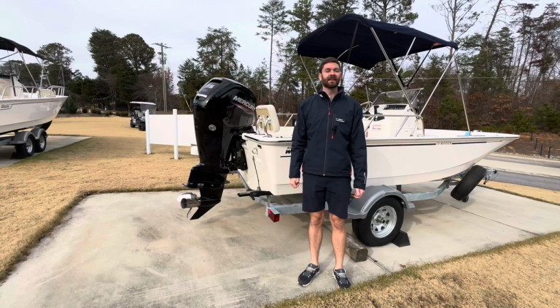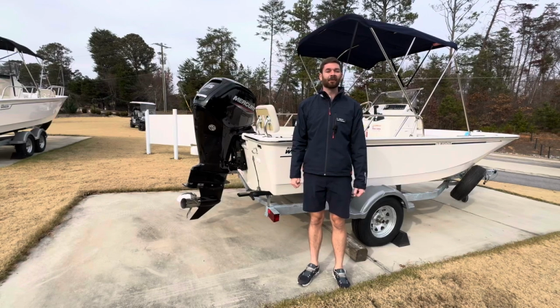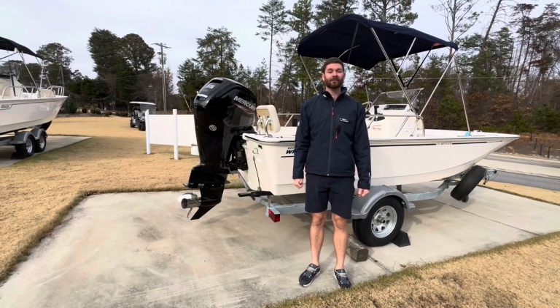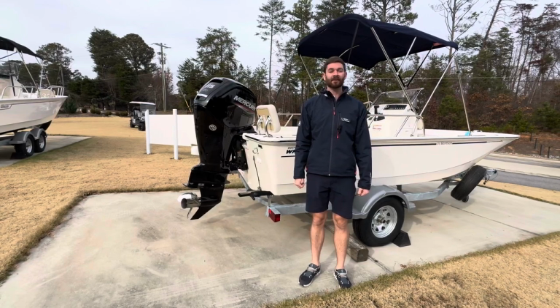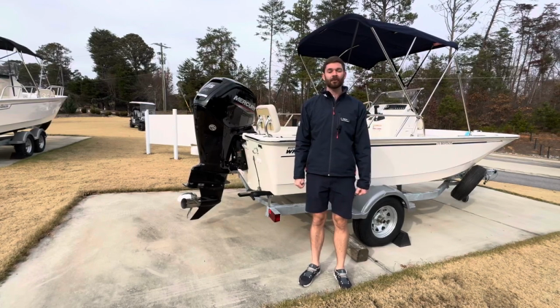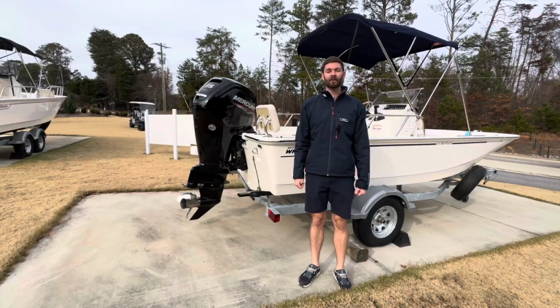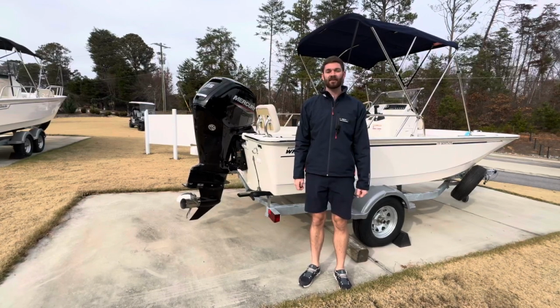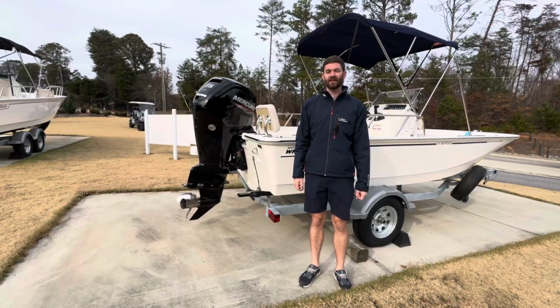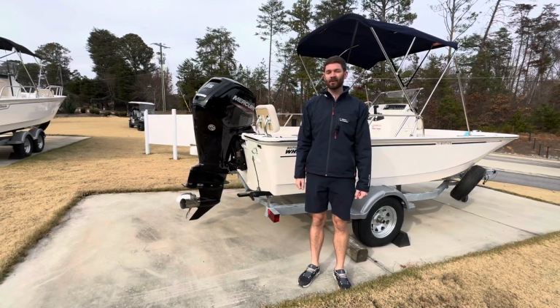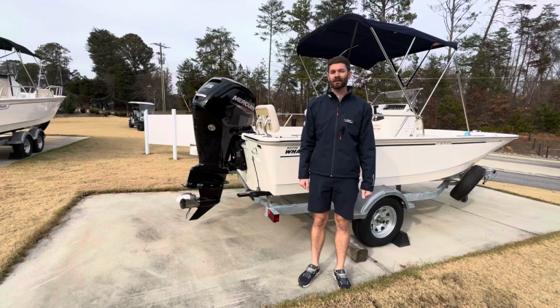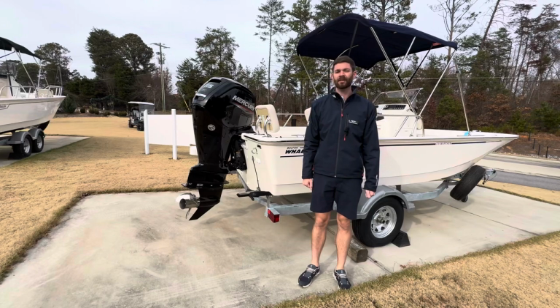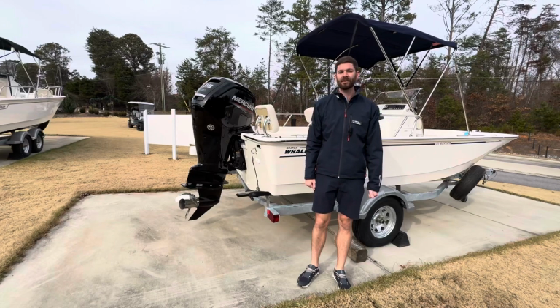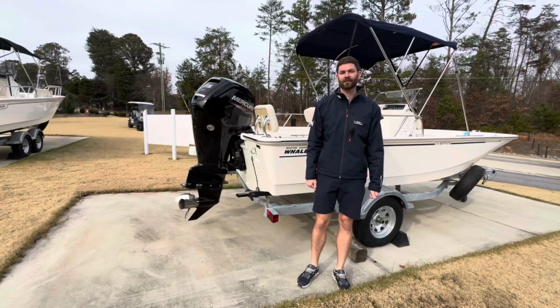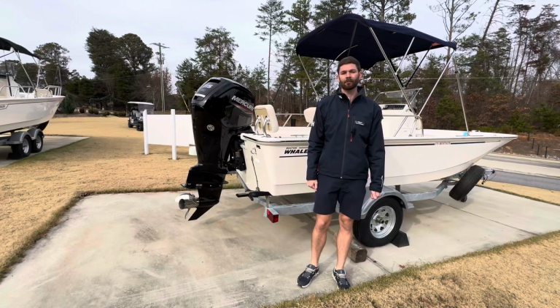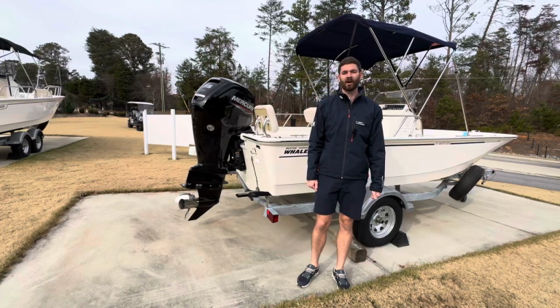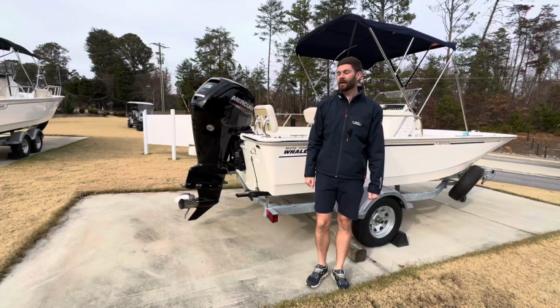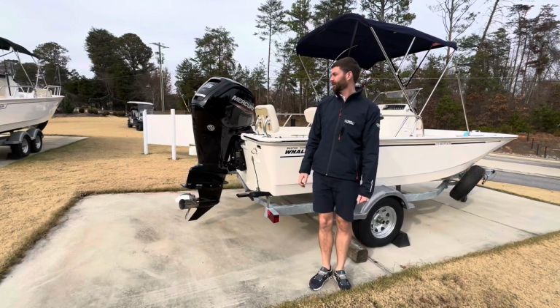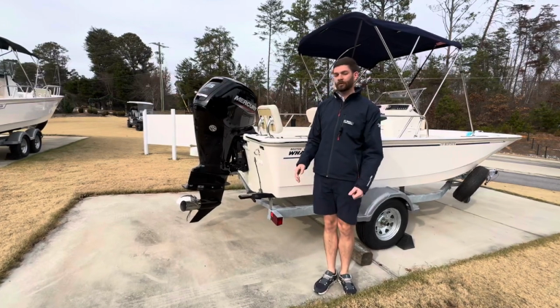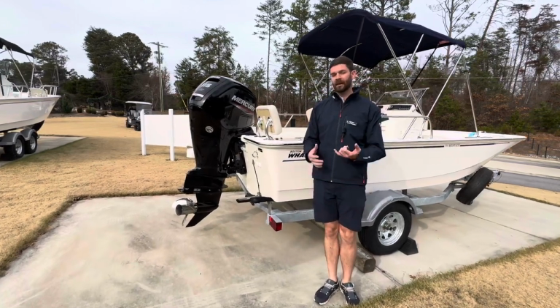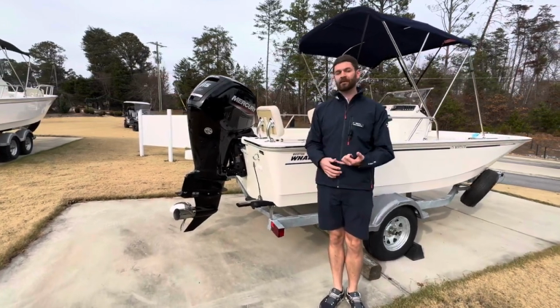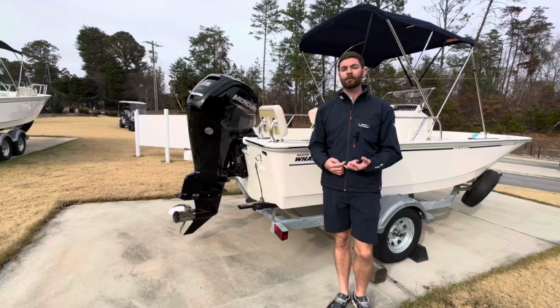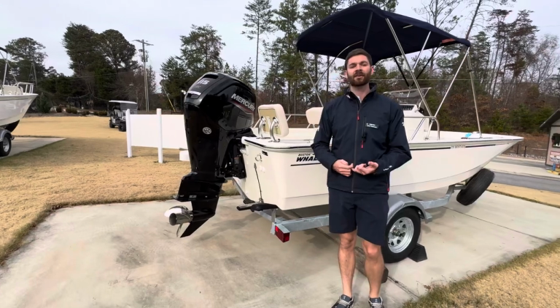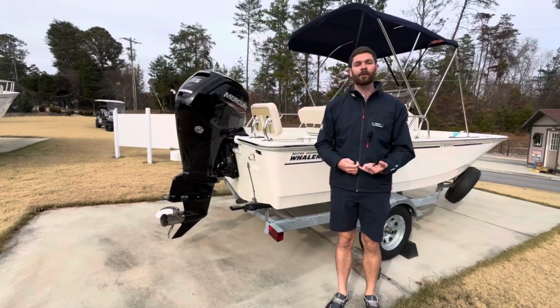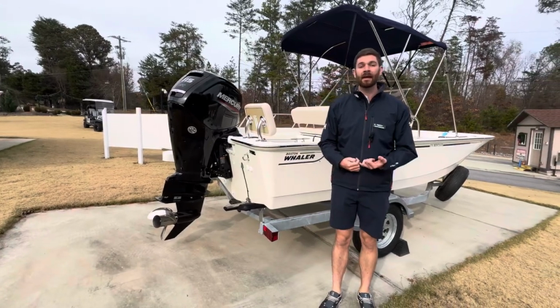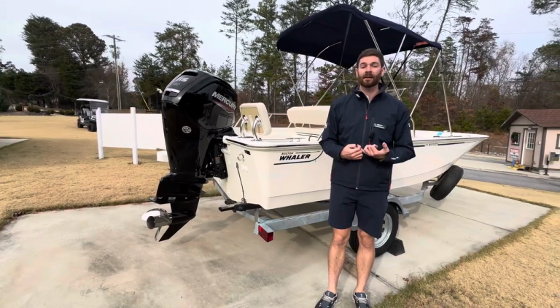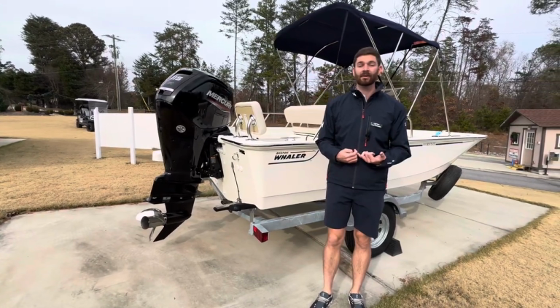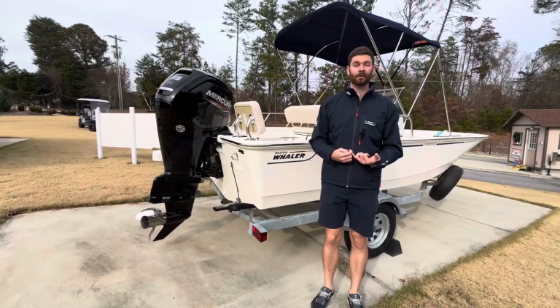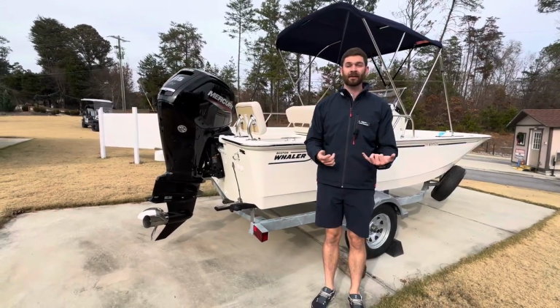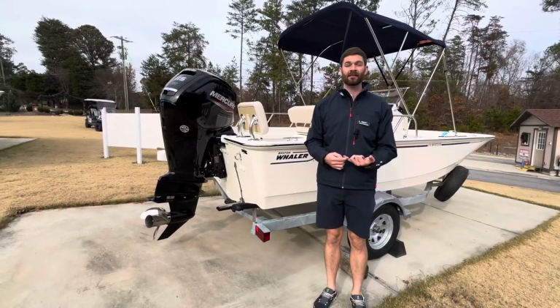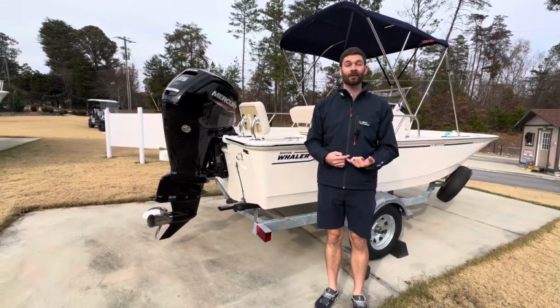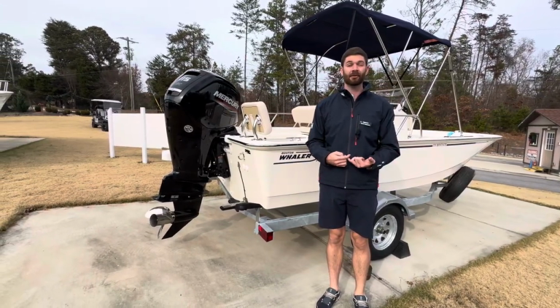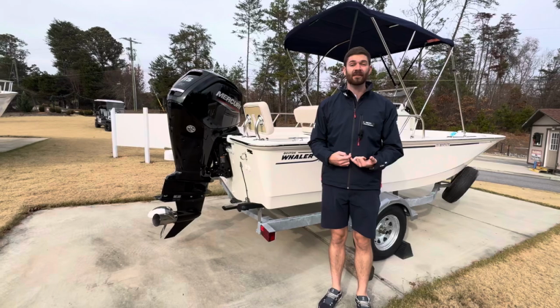Hello and welcome back to MarineMax Georgia. My name is Quinn Seagraves and today we're going to be walking through a 17 Boston Whaler Montauk. This is going to be a very capable fishing boat and what I like to use it for here on the lake is an alternative to a jet ski.